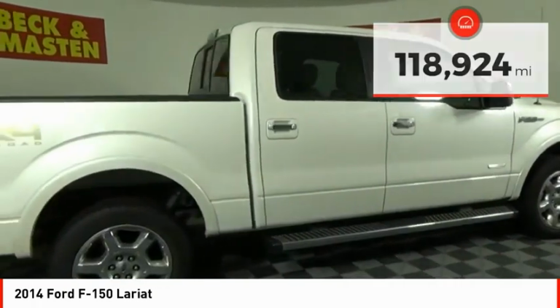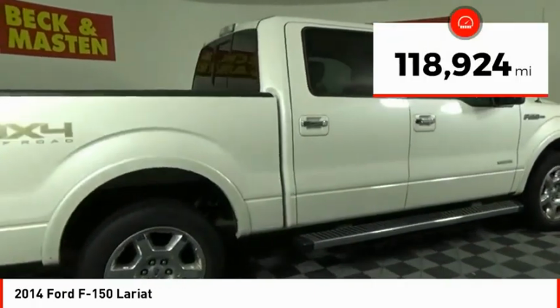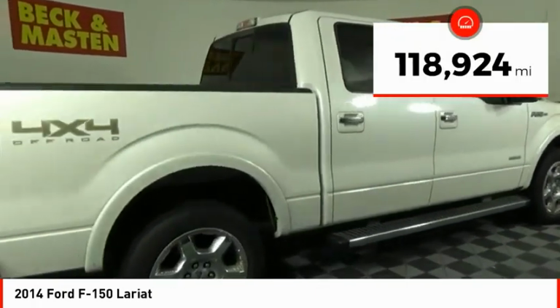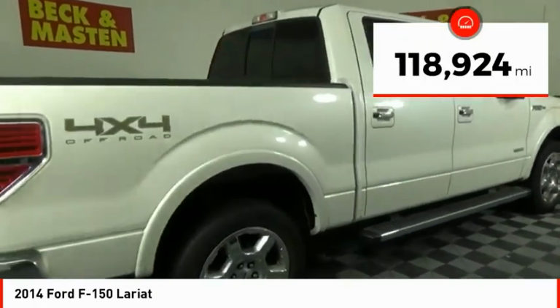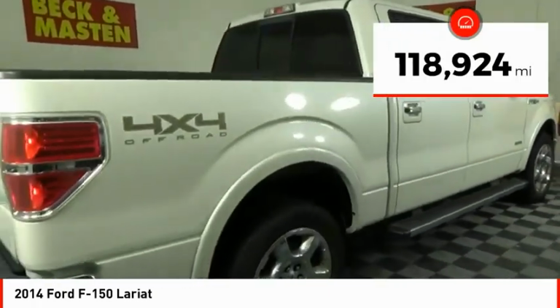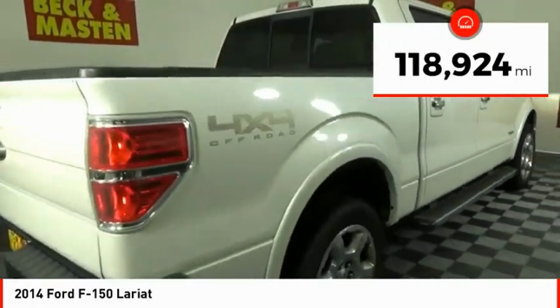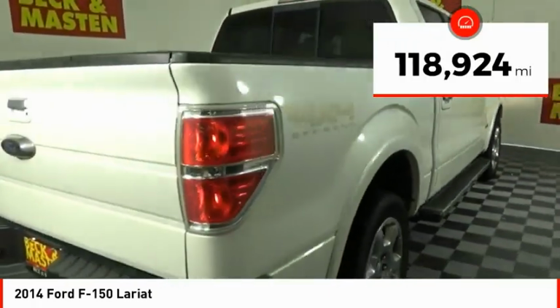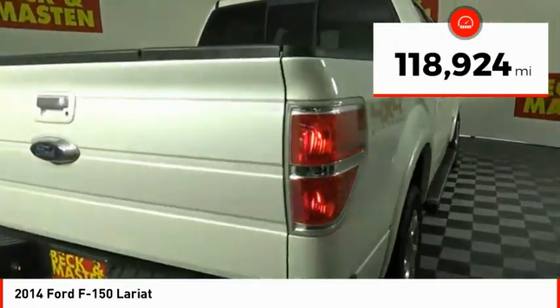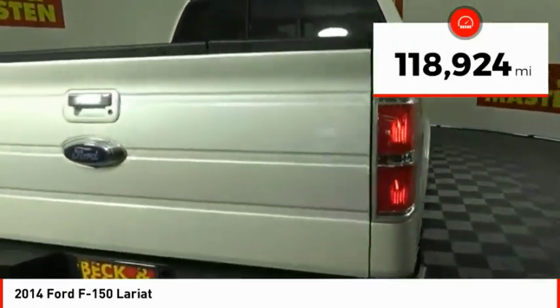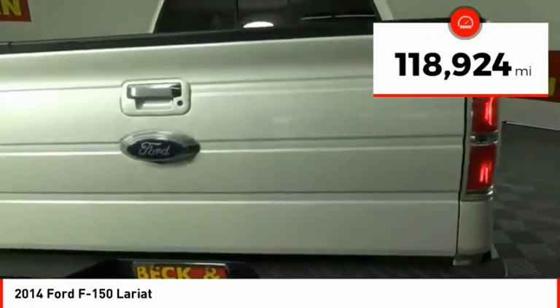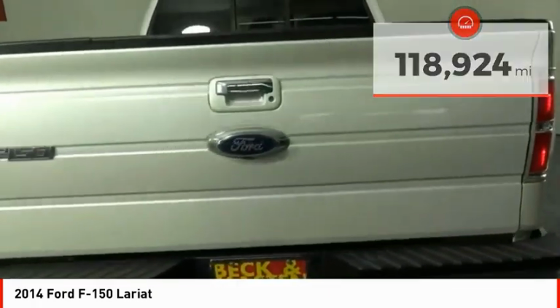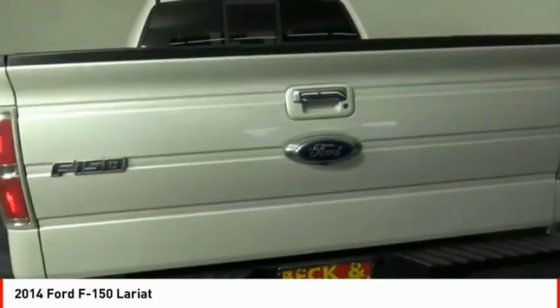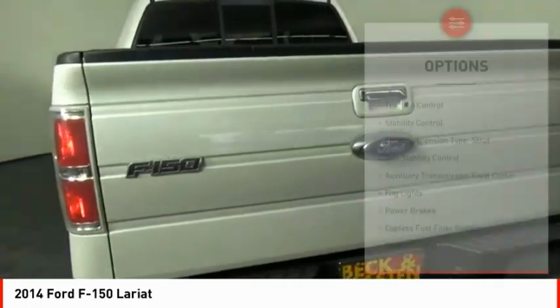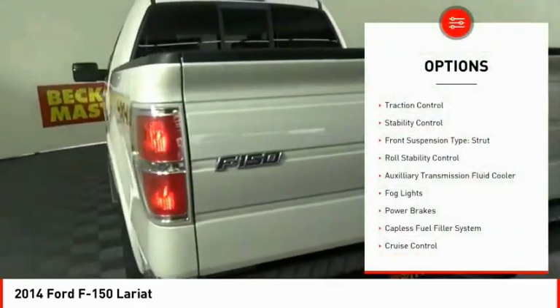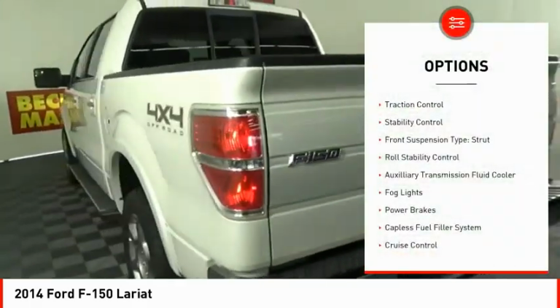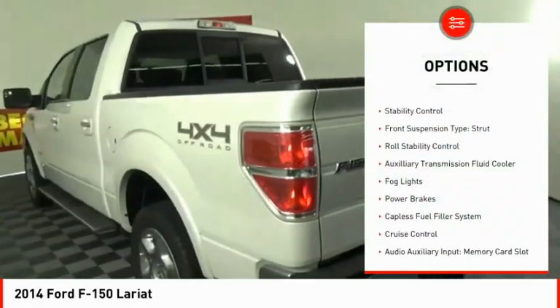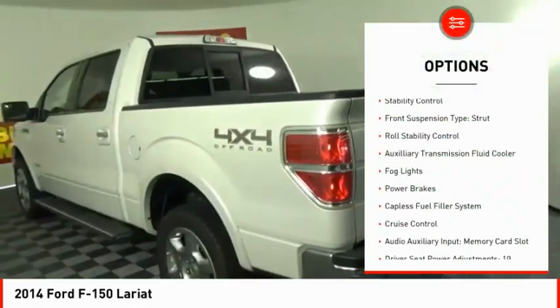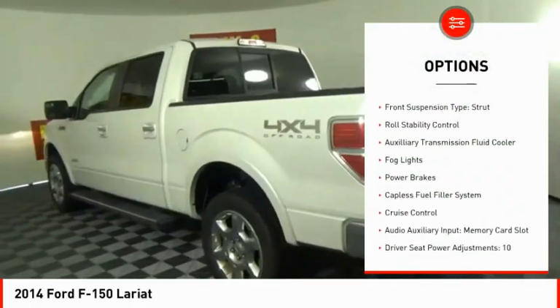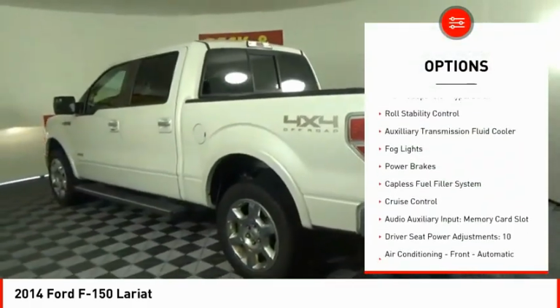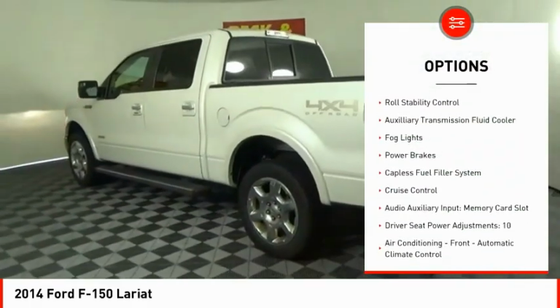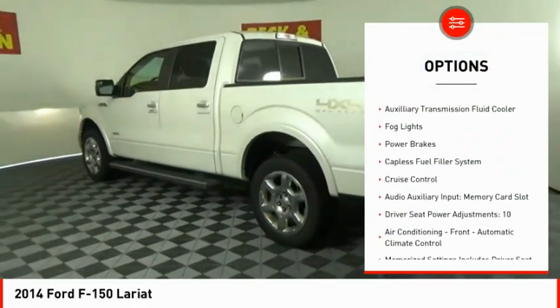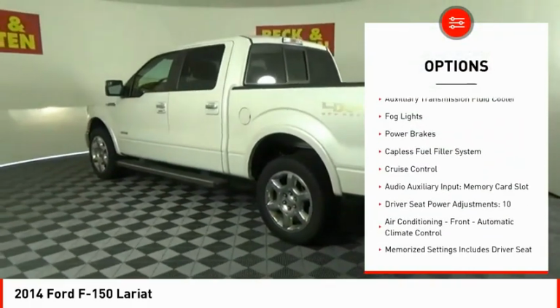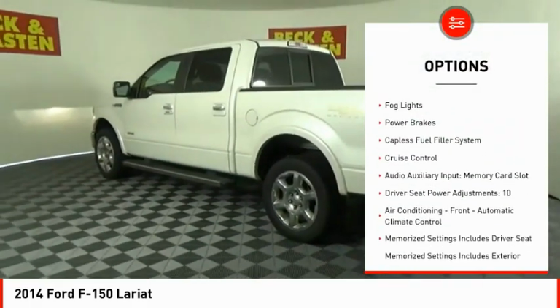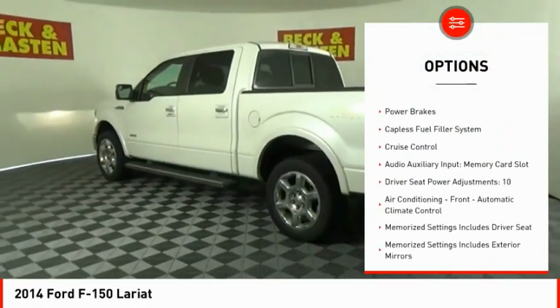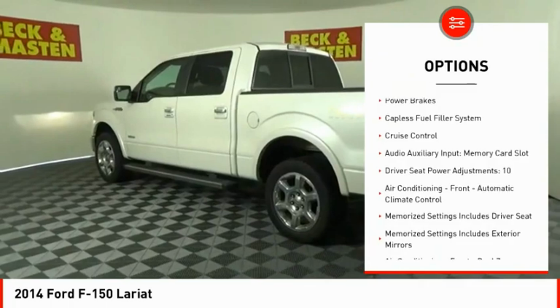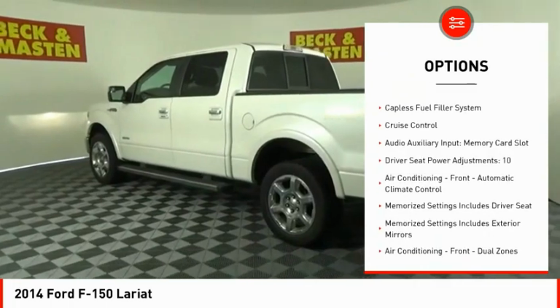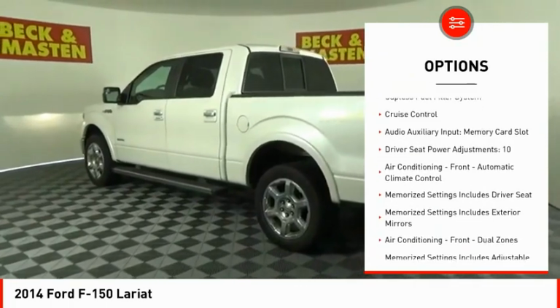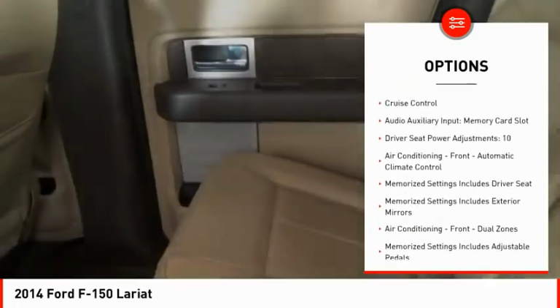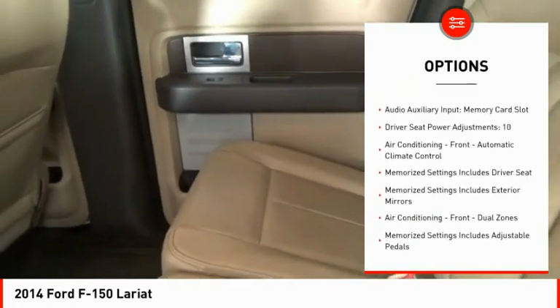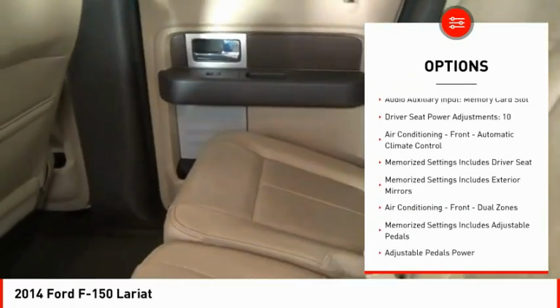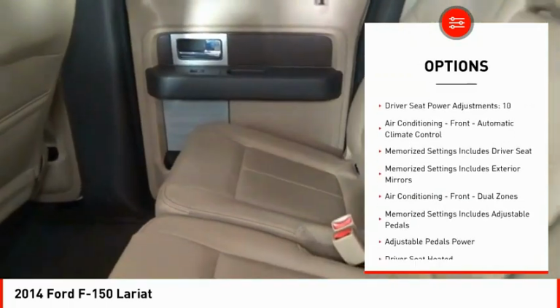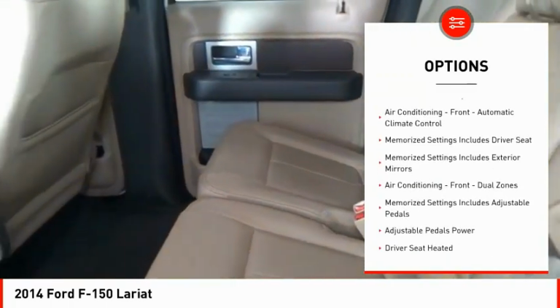This vehicle has less than 120,000 miles. Here are some of this vehicle's great options: traction control, stability control, front suspension type strut, roll stability control, auxiliary transmission fluid cooler.